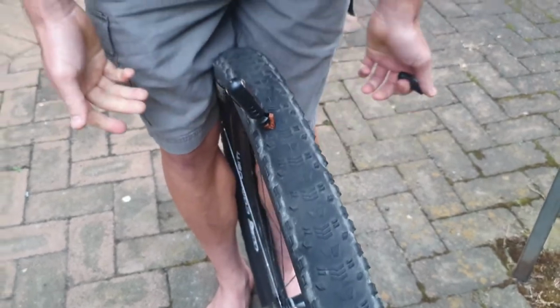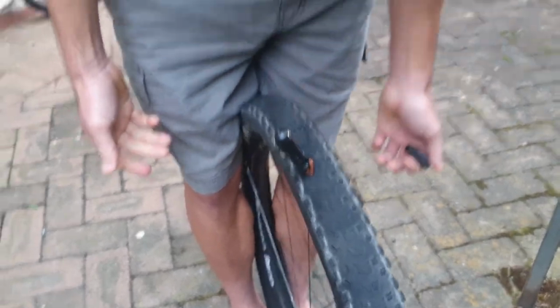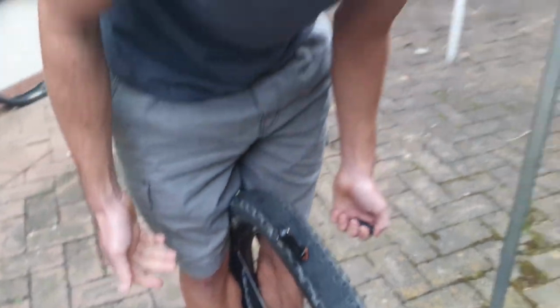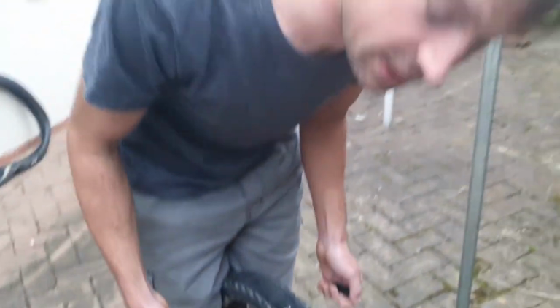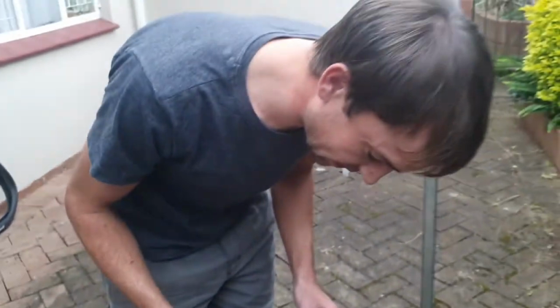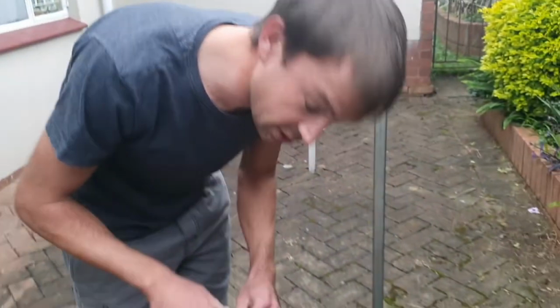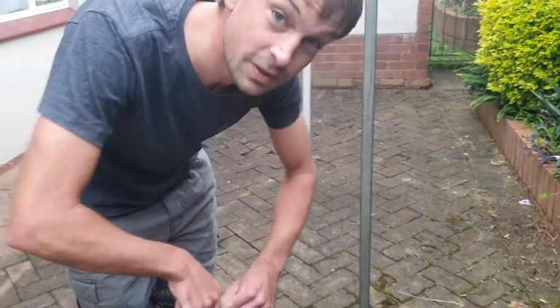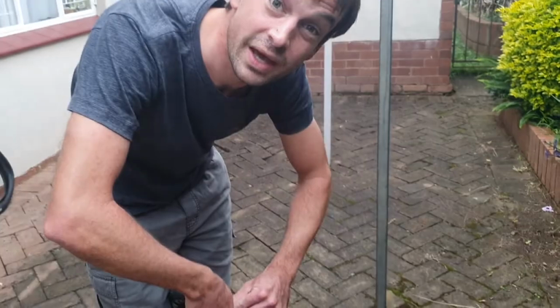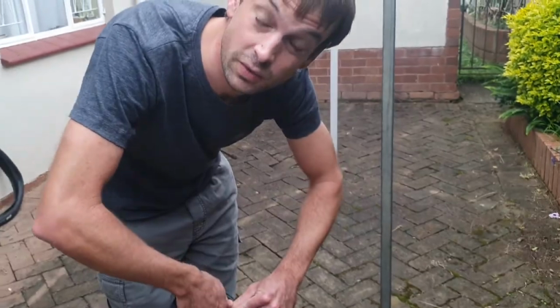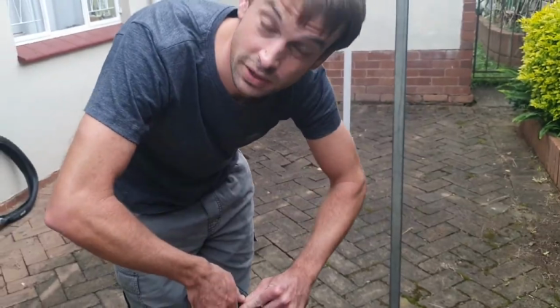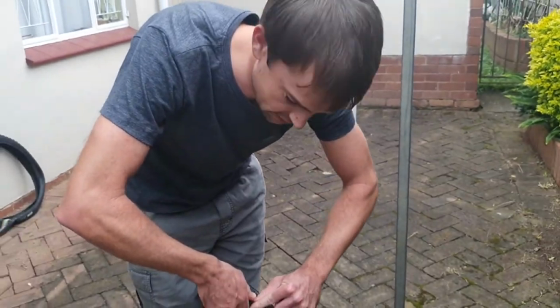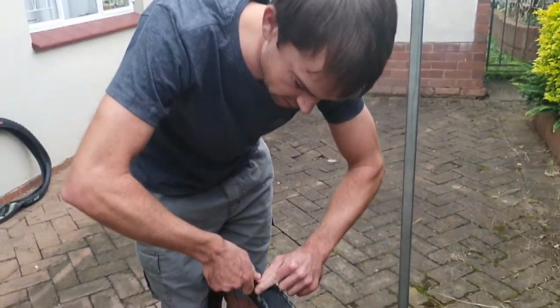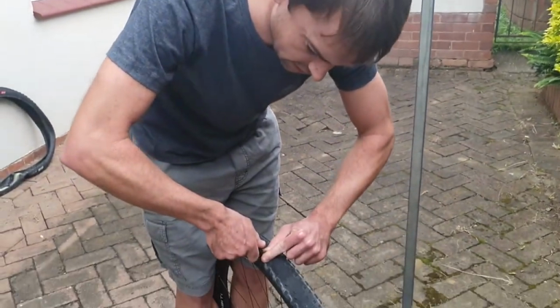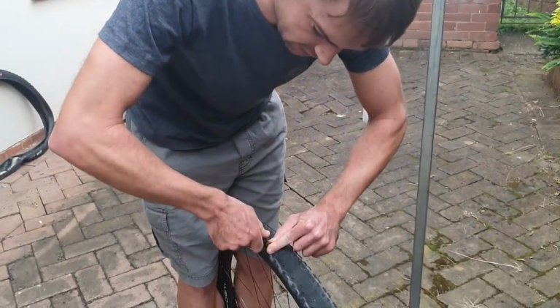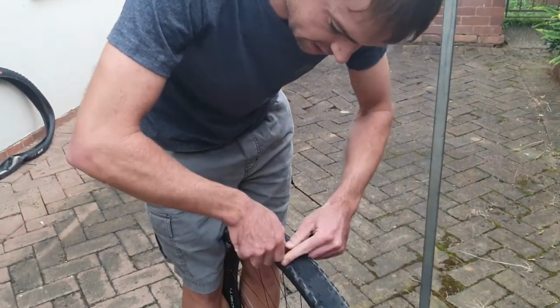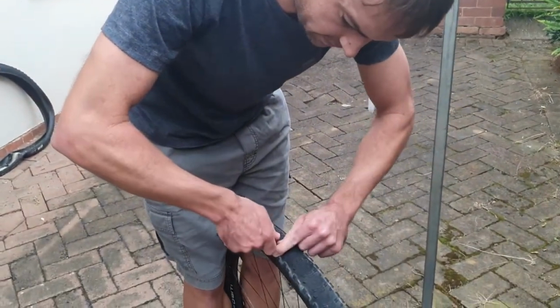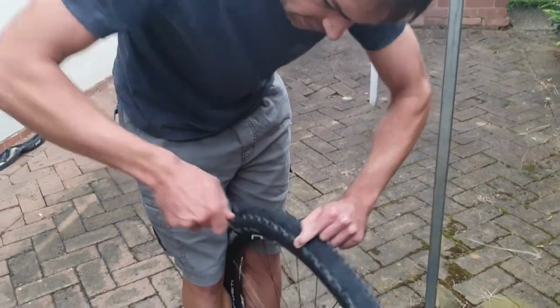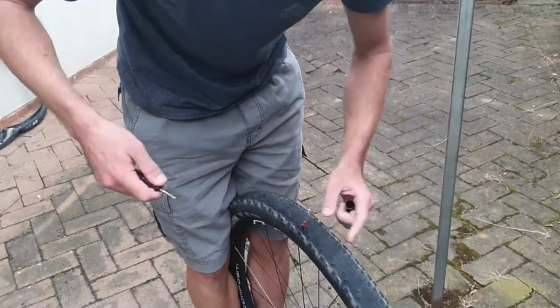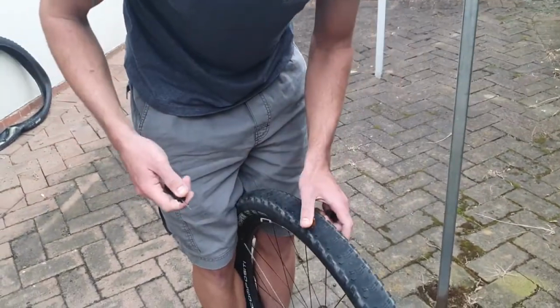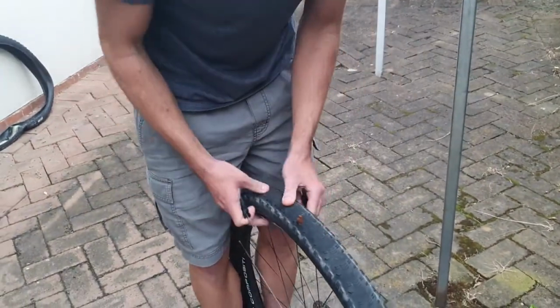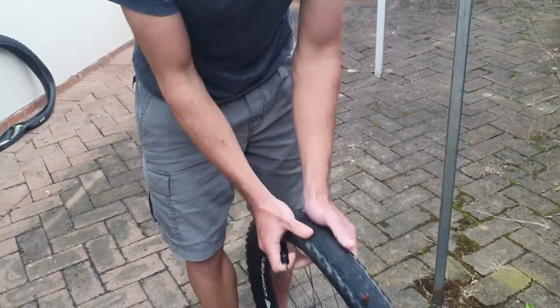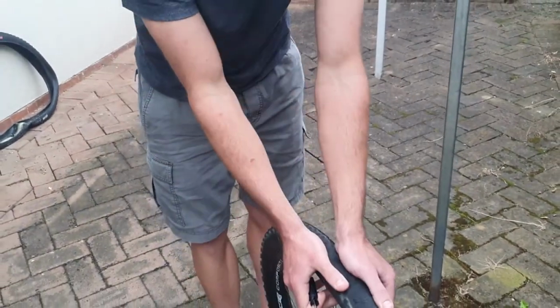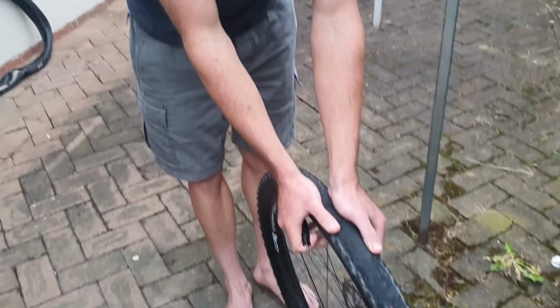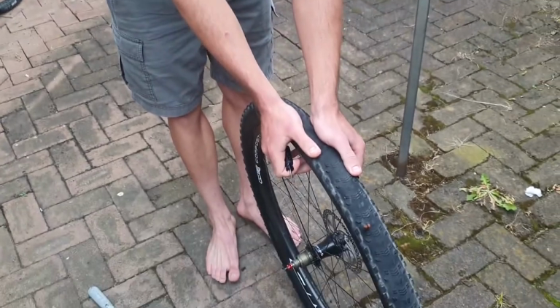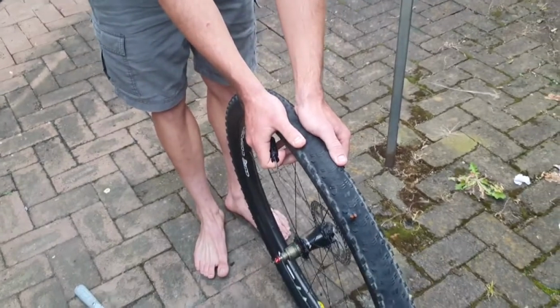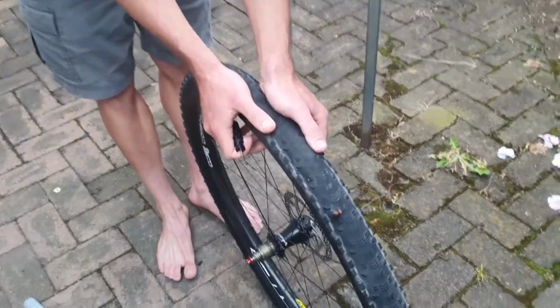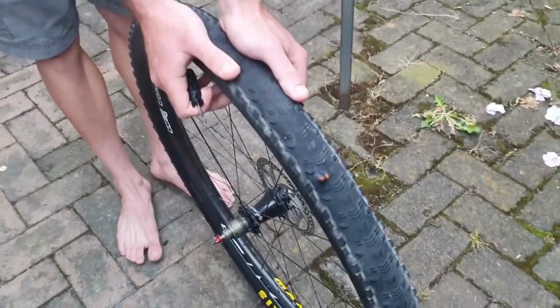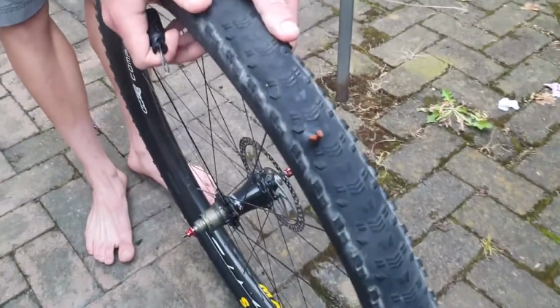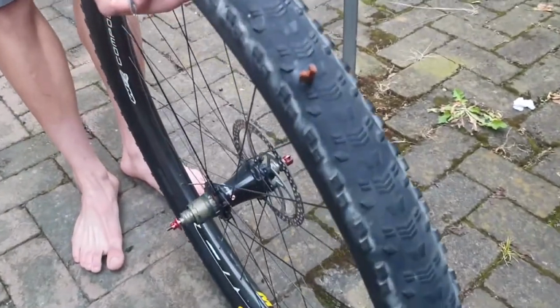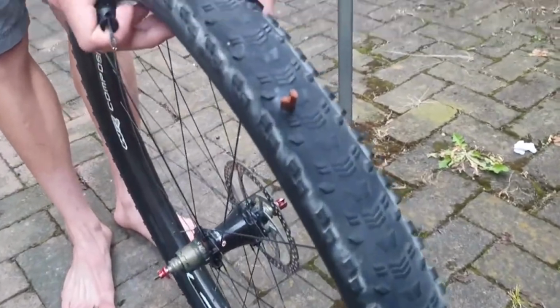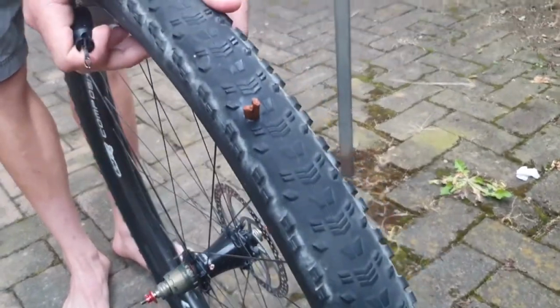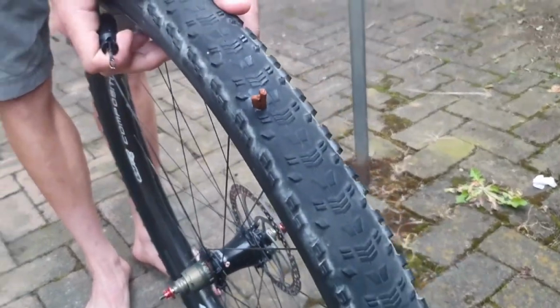So now you can see that the plug is in the hole, and then you want to pull it out ever so gently. And as you can see, the hole is now fixed.